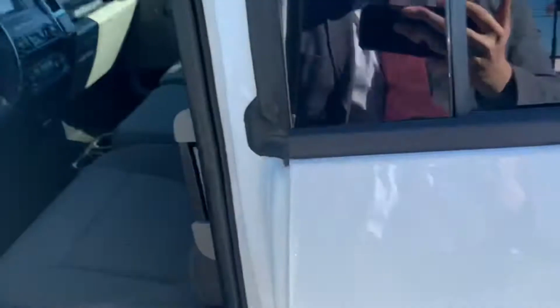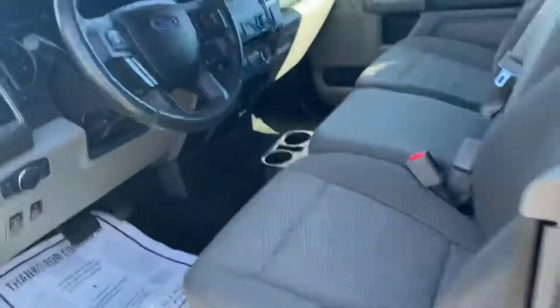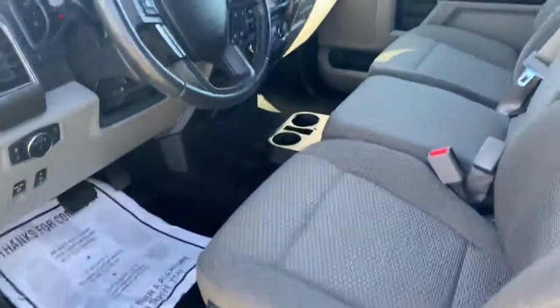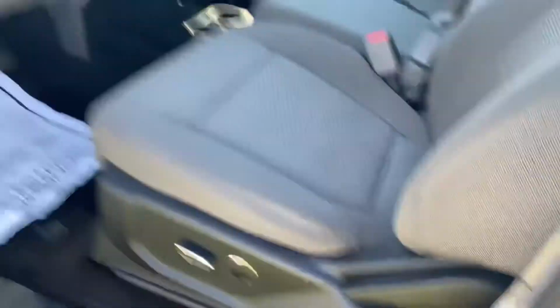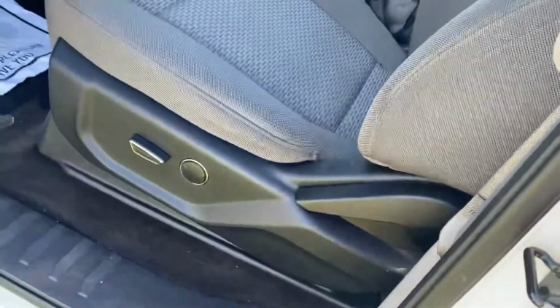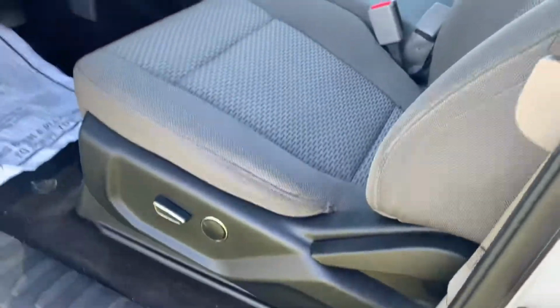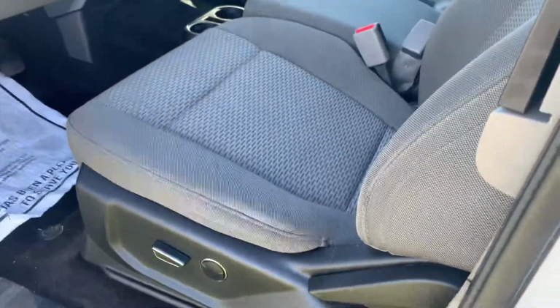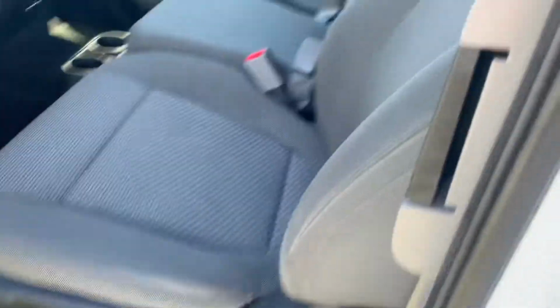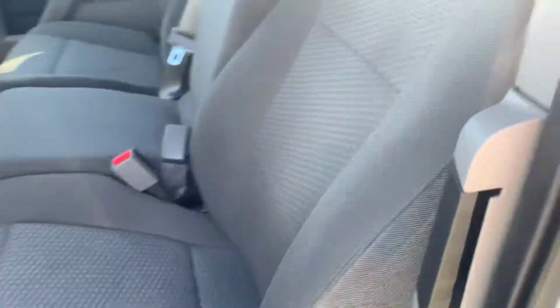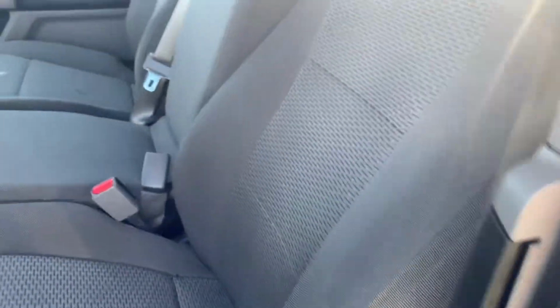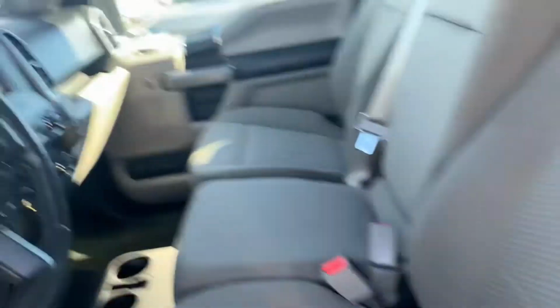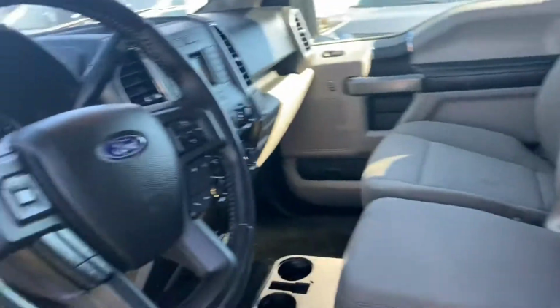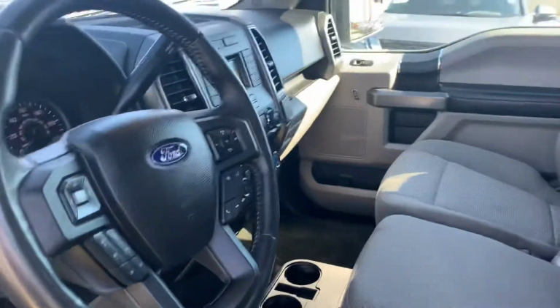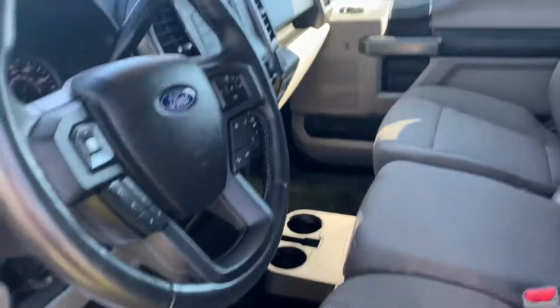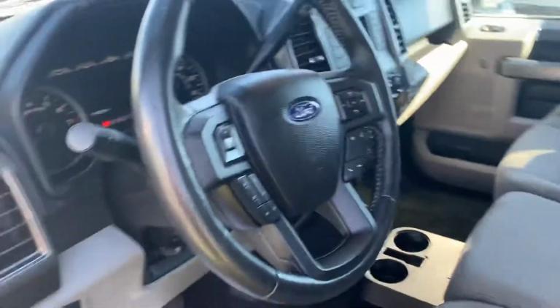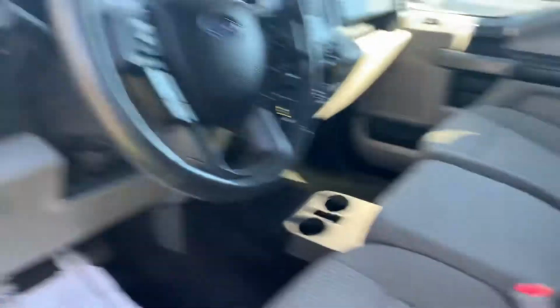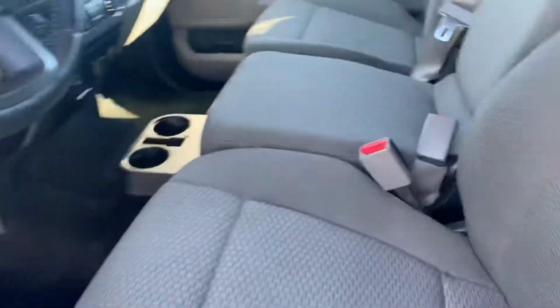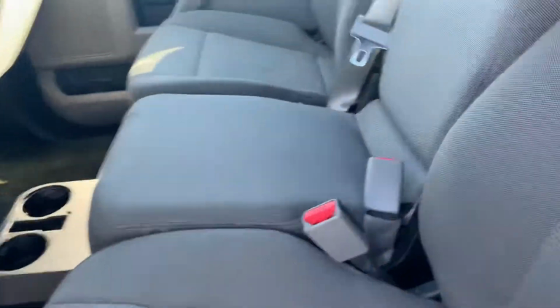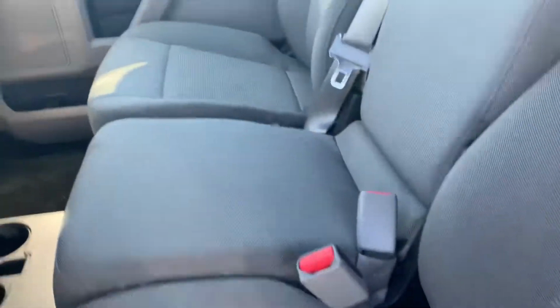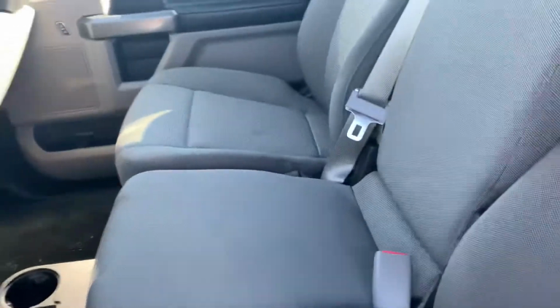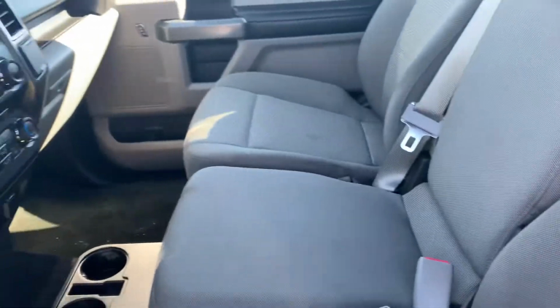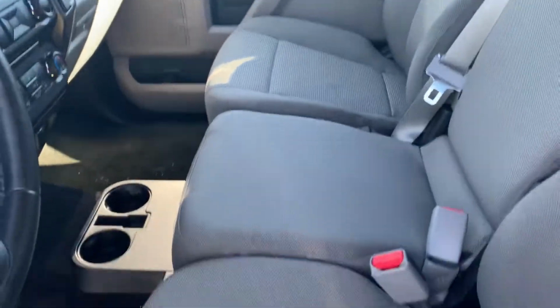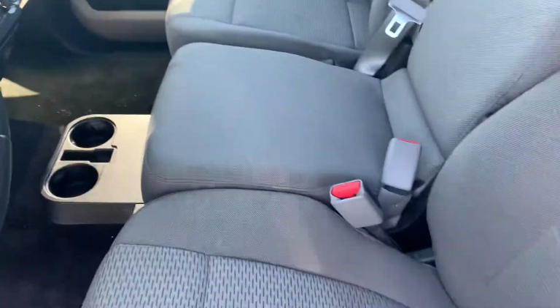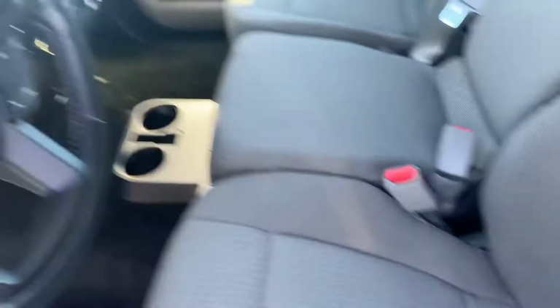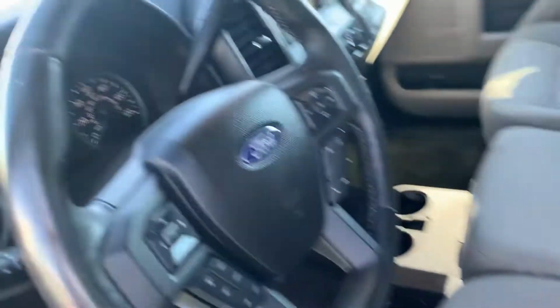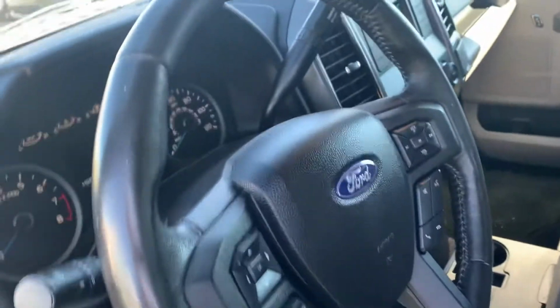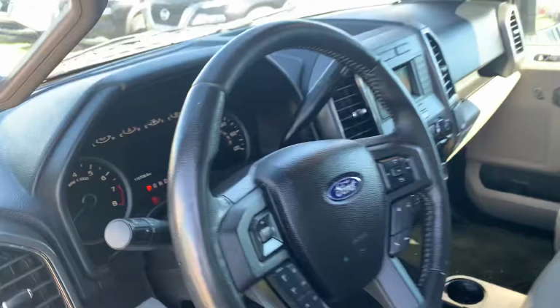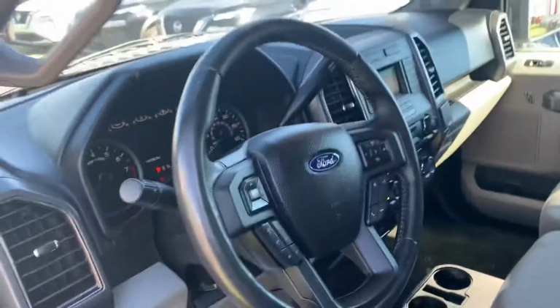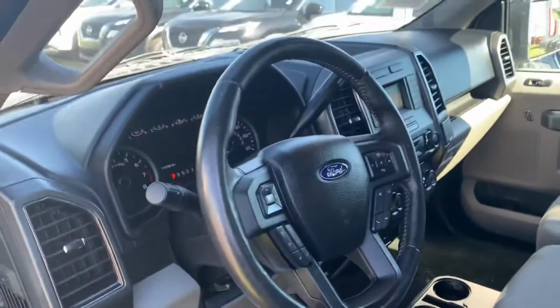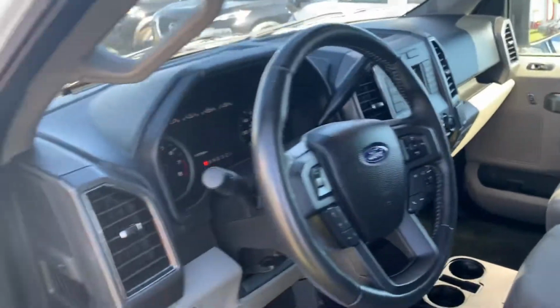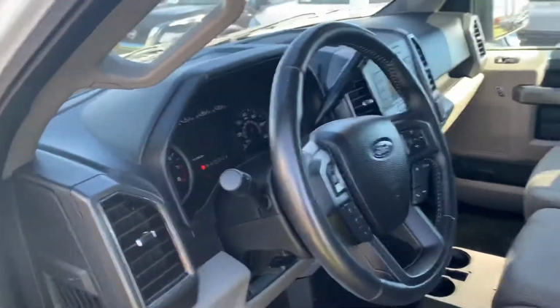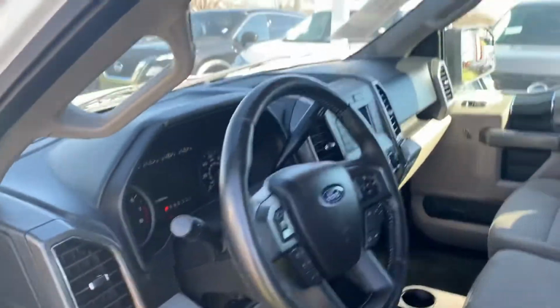Alright, there we go. First thing, power seating and lumbar support, so that's always nice. No stains in any of these cloth seats. You know, 100,000 mile truck — you'd expect to be a little bit of wear and tear, but that's just not the case here.